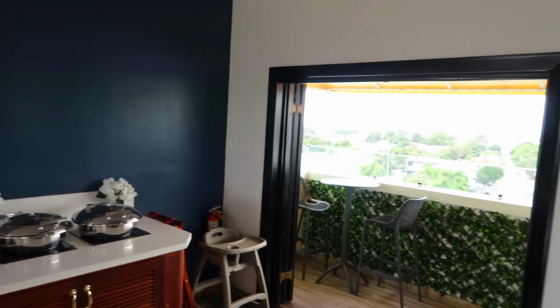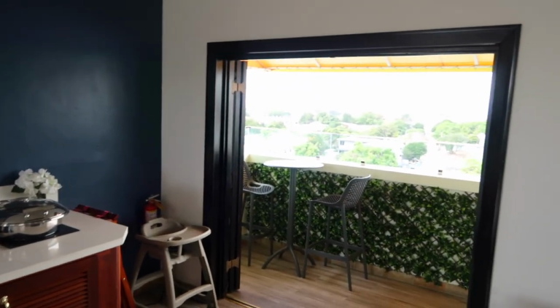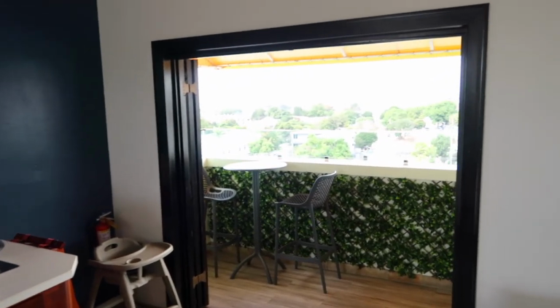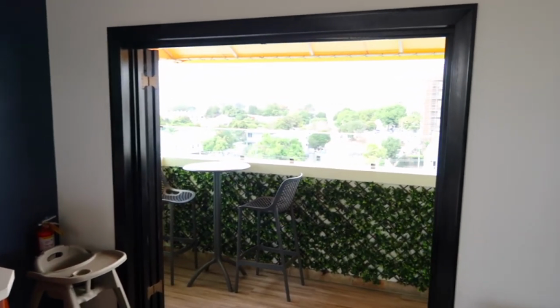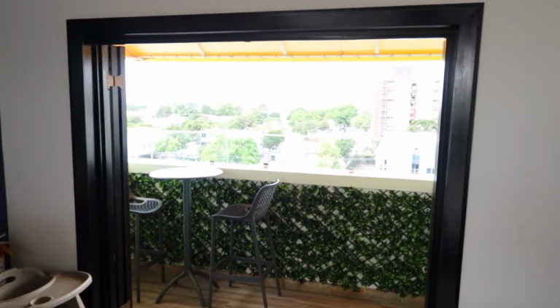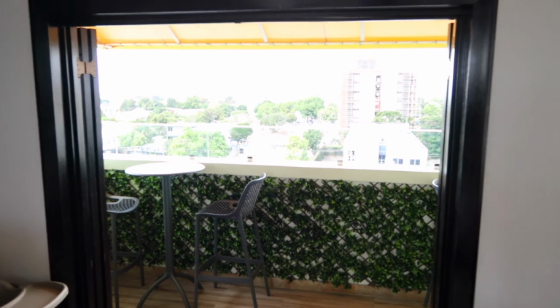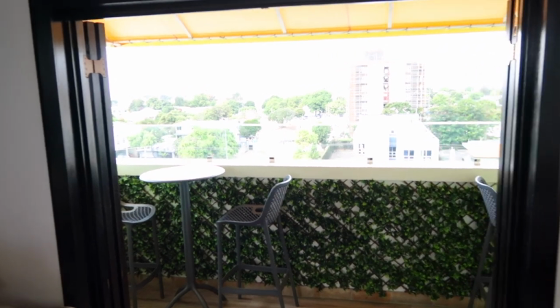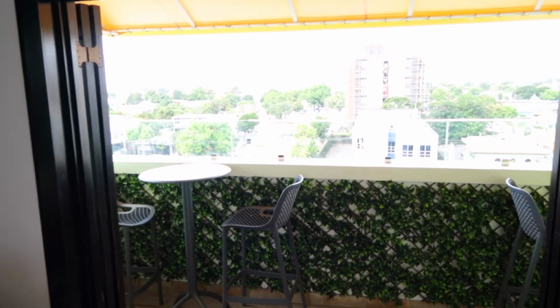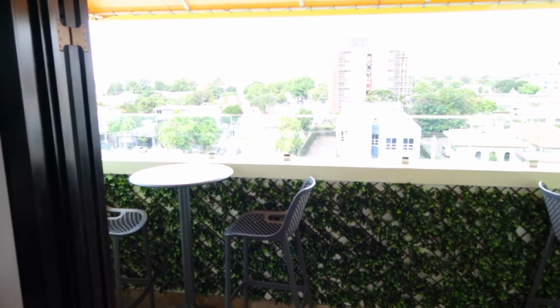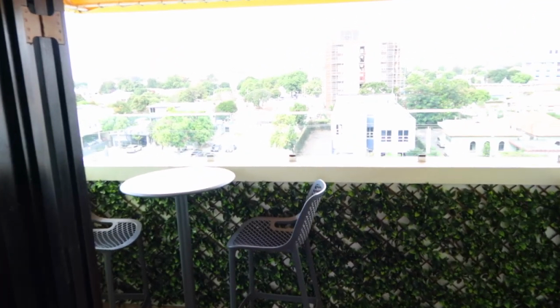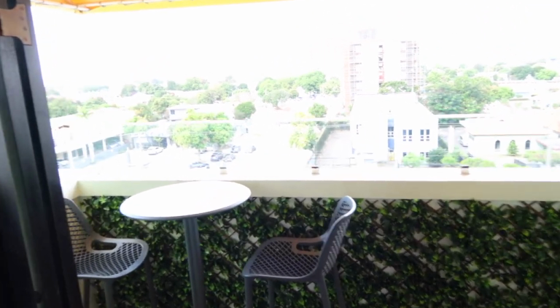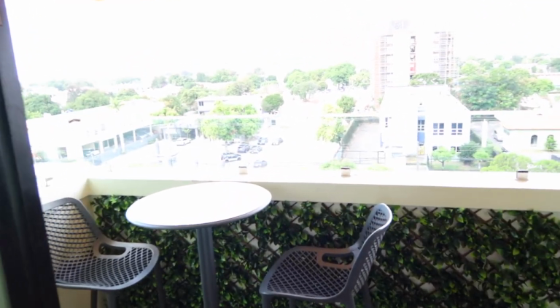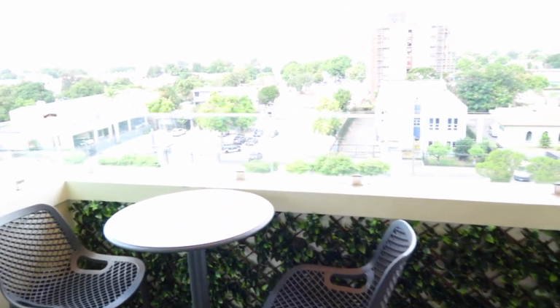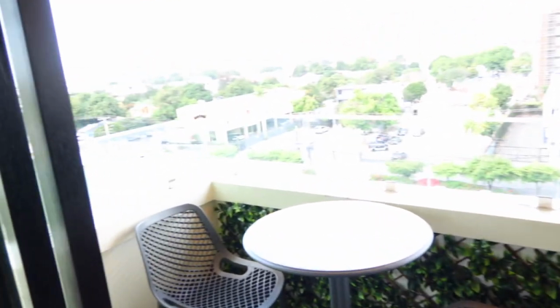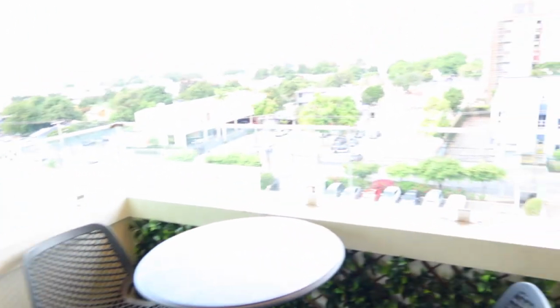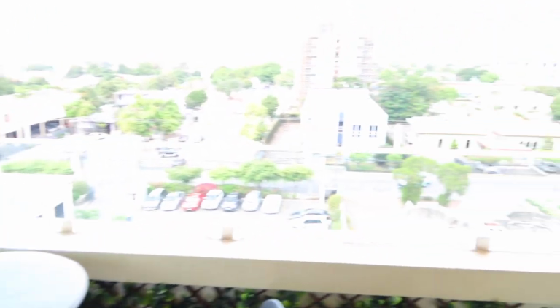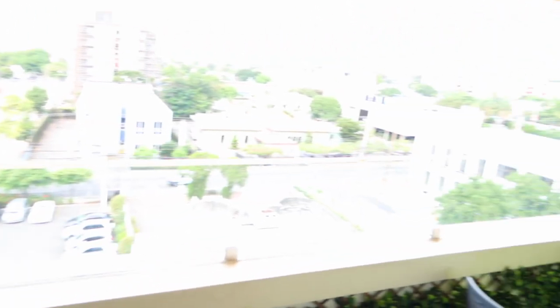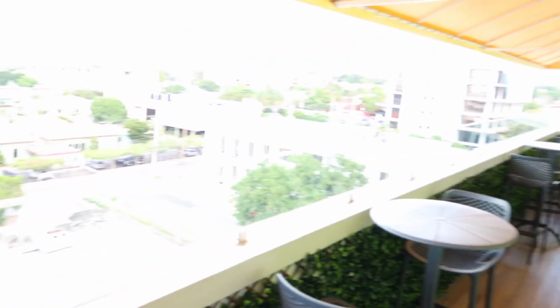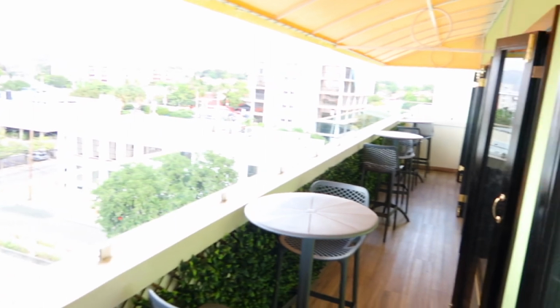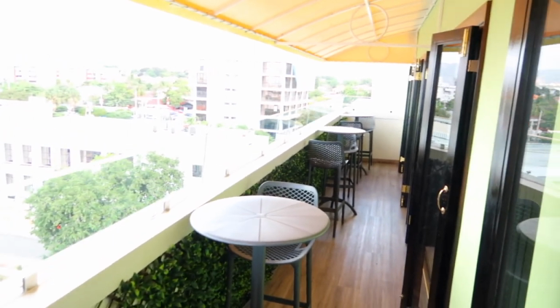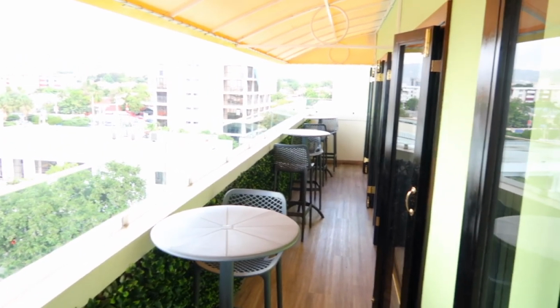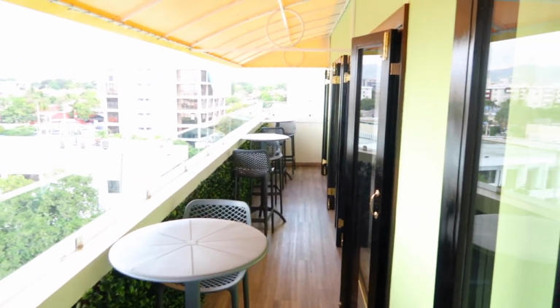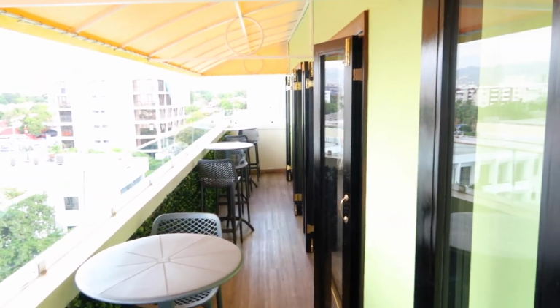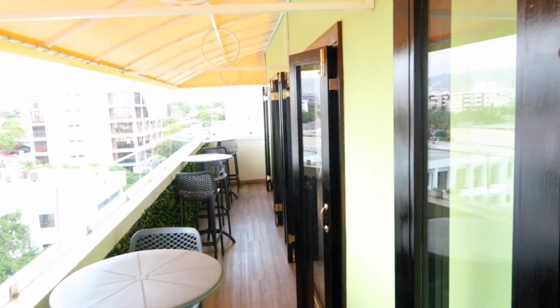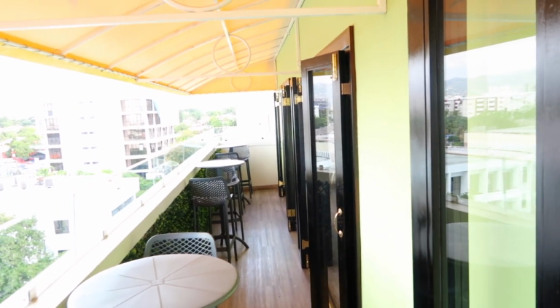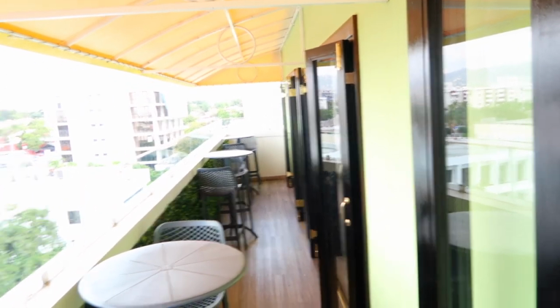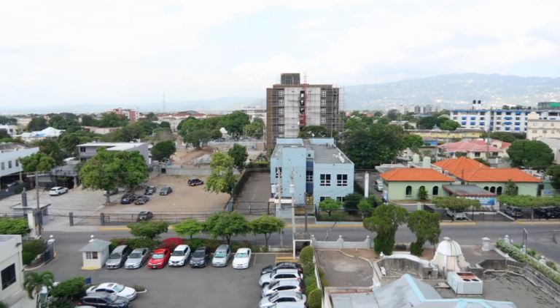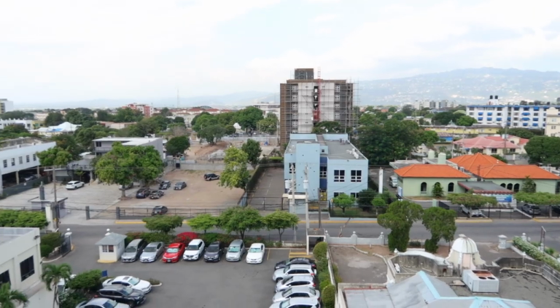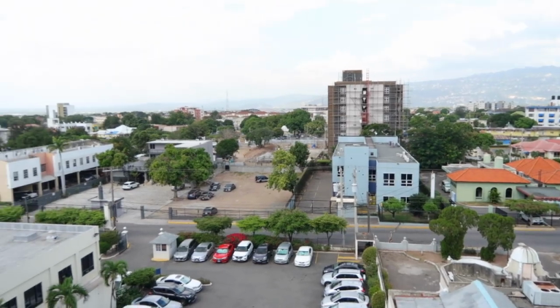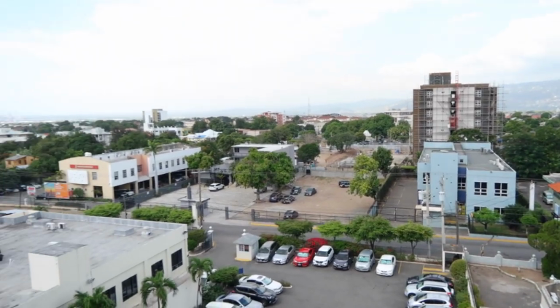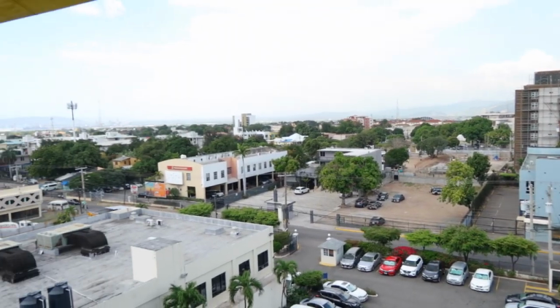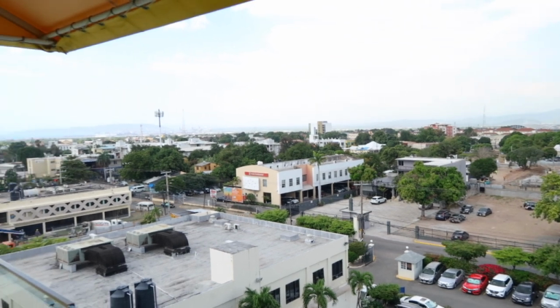As you can see, this hotel has a lovely rooftop modern style pool which sets the mood. Not to mention a panoramic view where you can get a glimpse of the hills and a part of New Kingston.